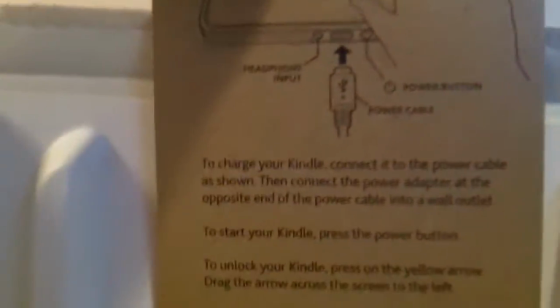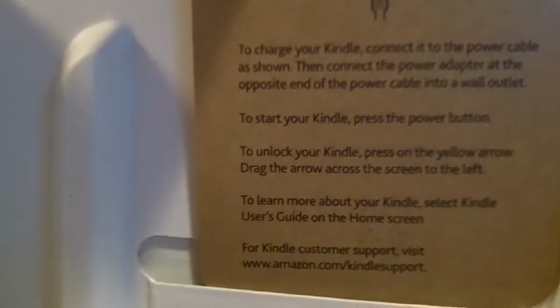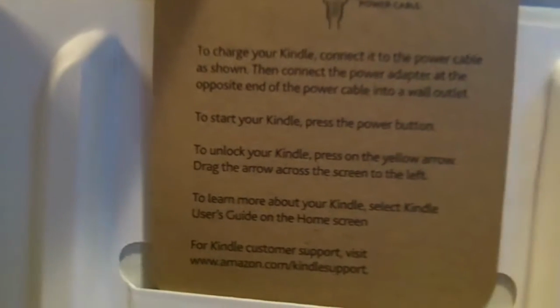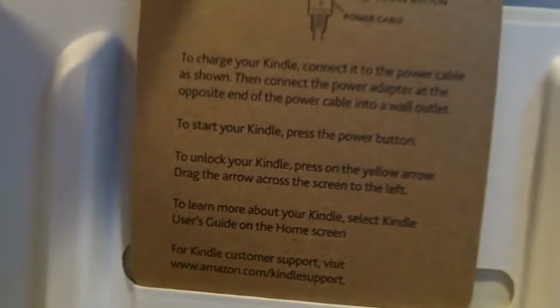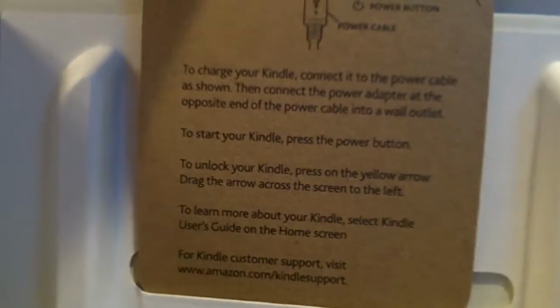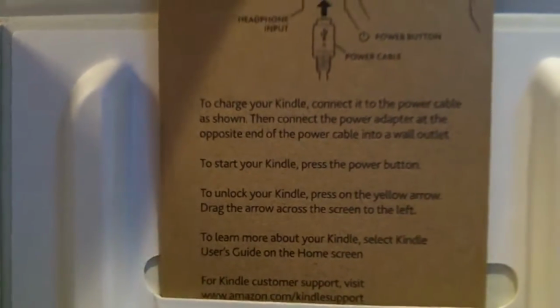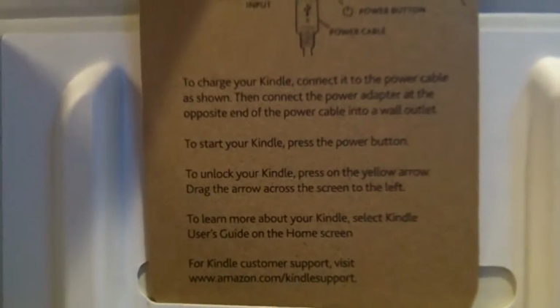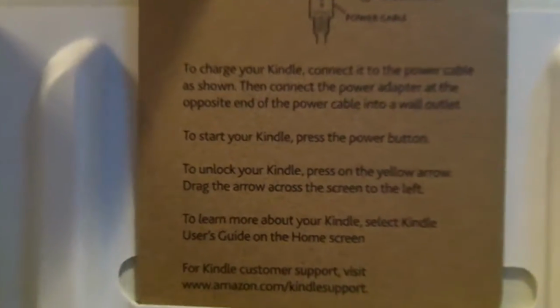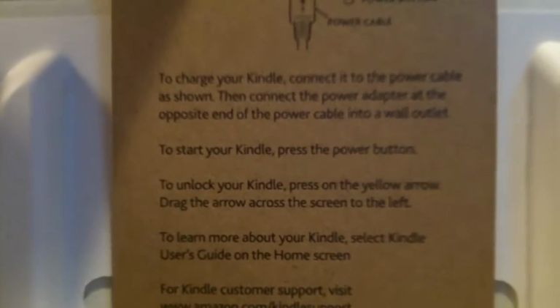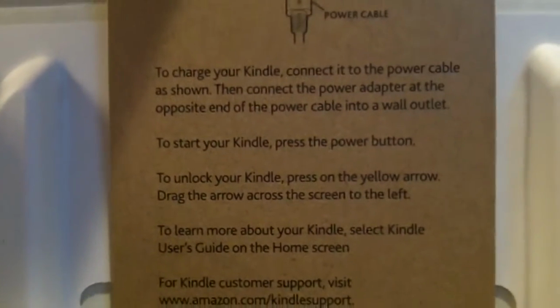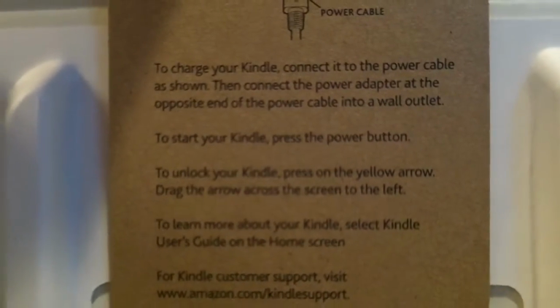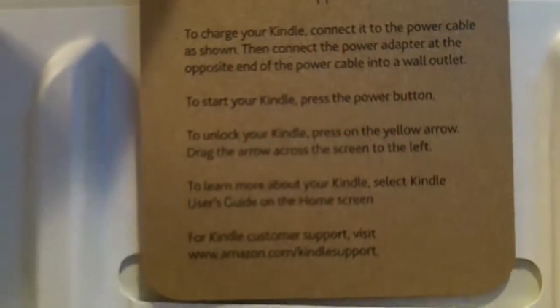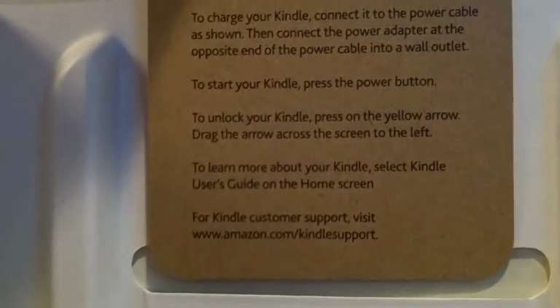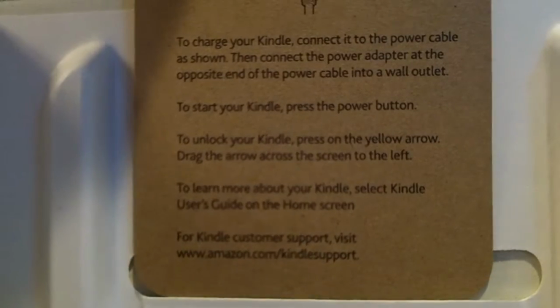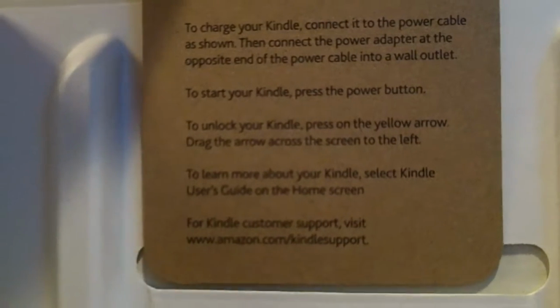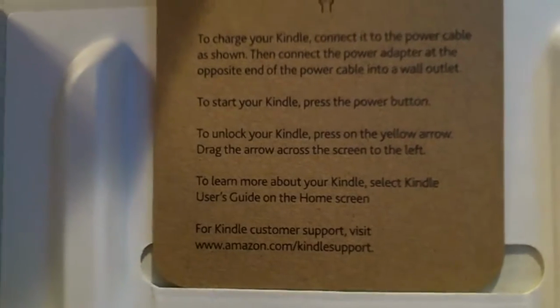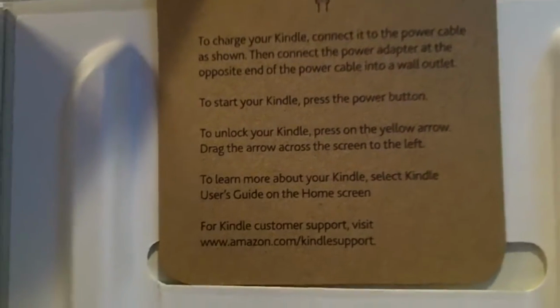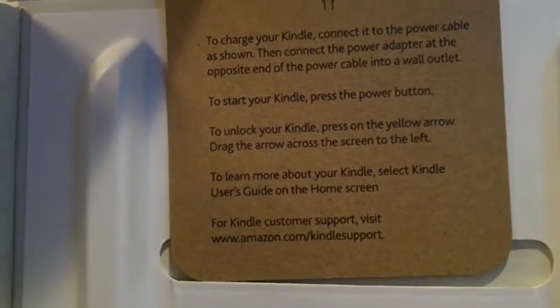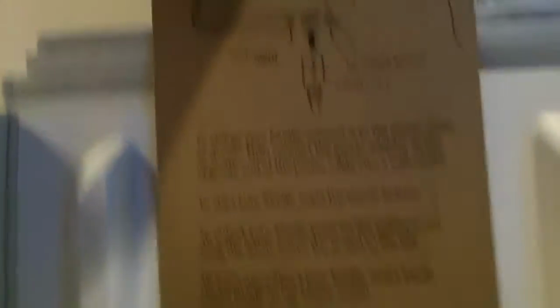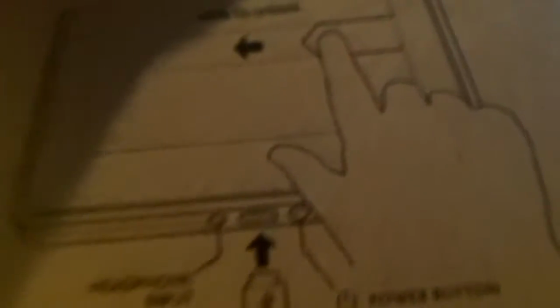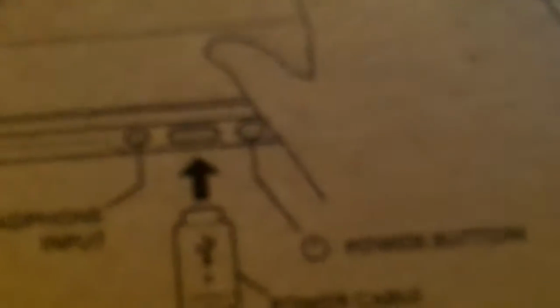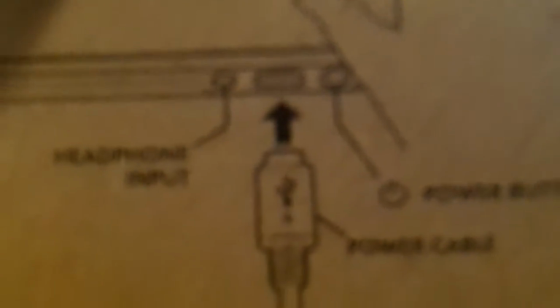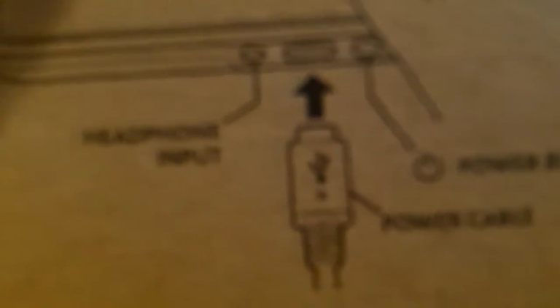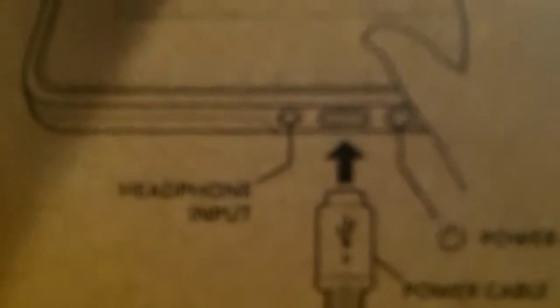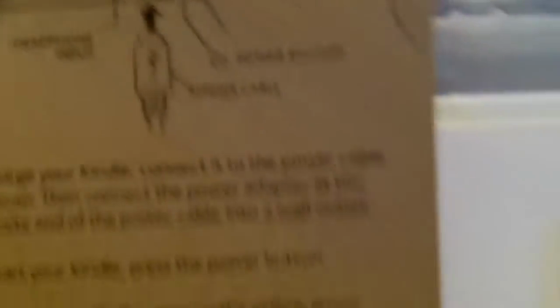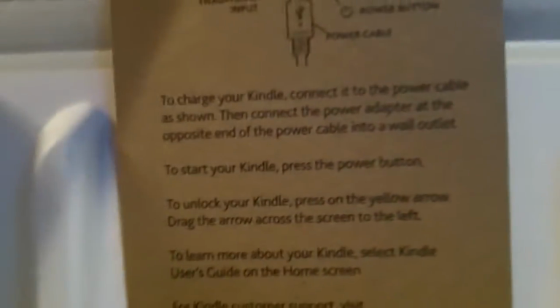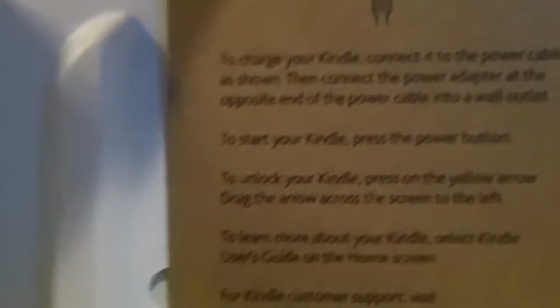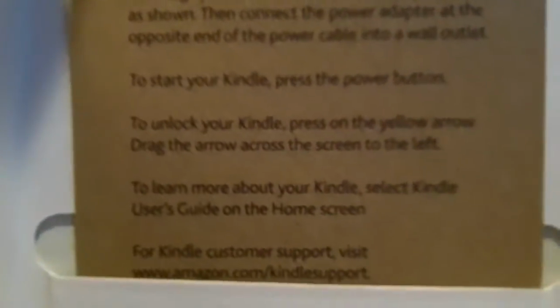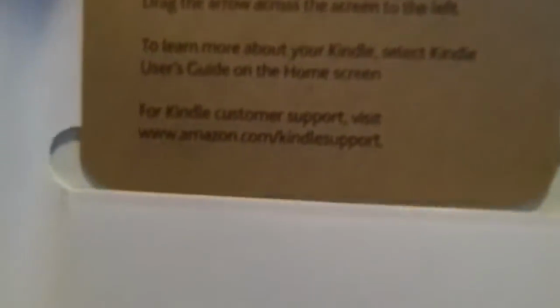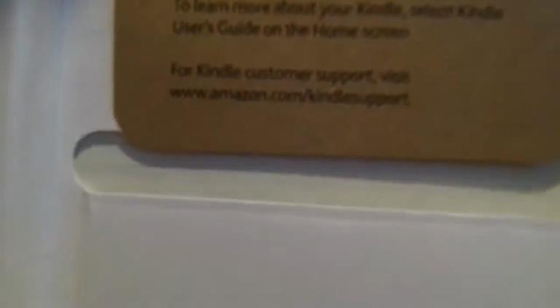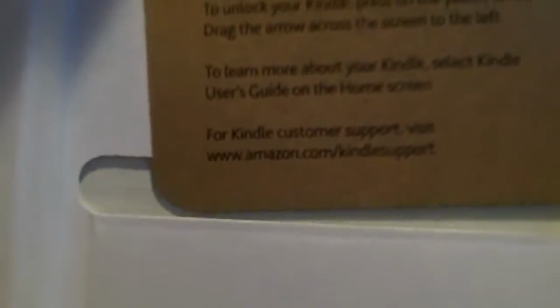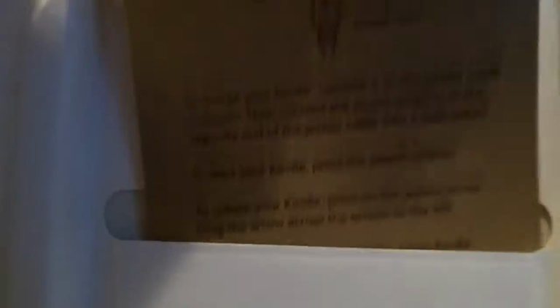To charge your Kindle, connect to the power cable, as shown. Then connect the power adapter. To start your Kindle, press the power button. To learn more, use Yoshi's Guide.